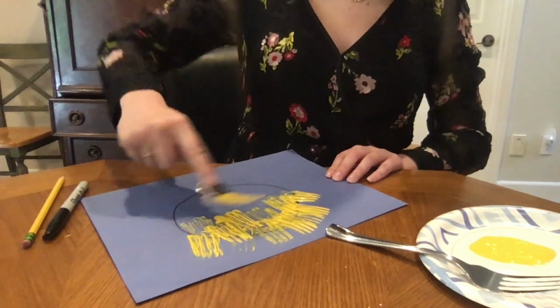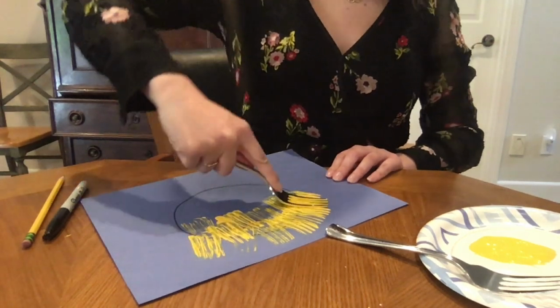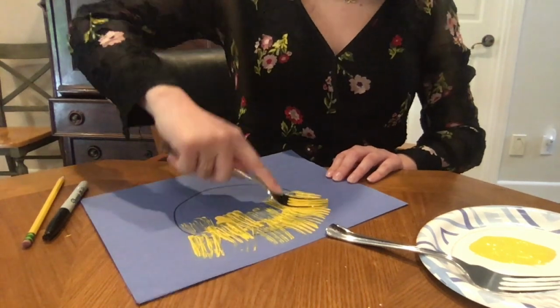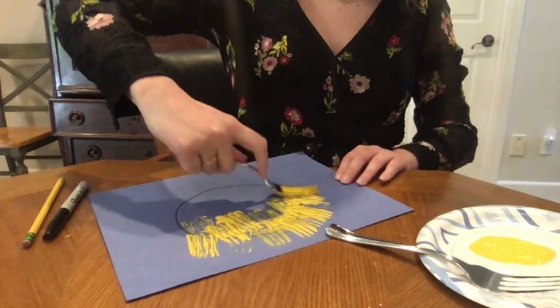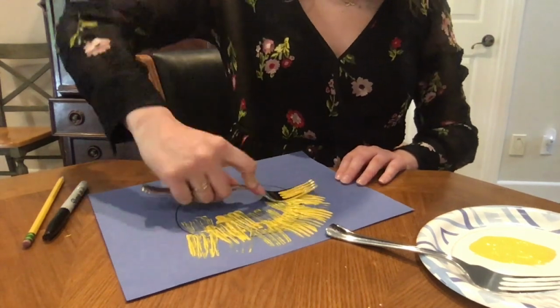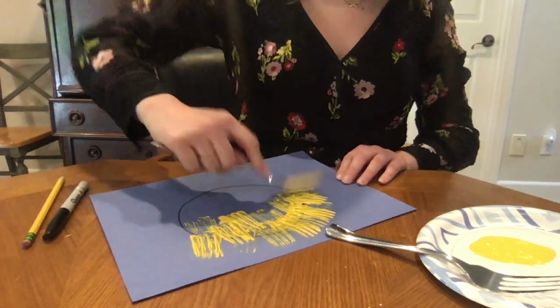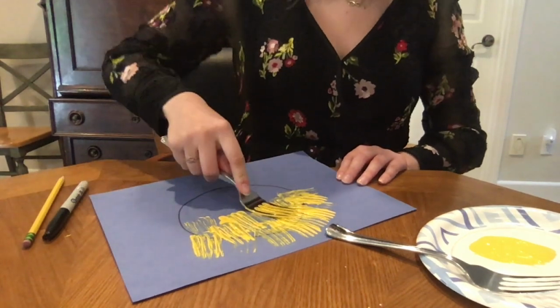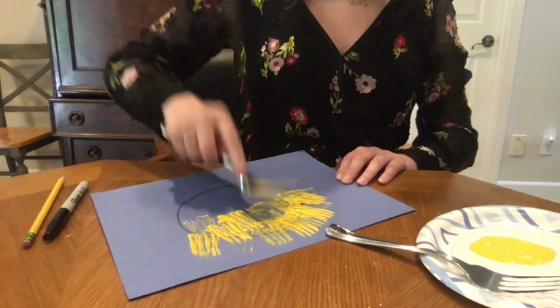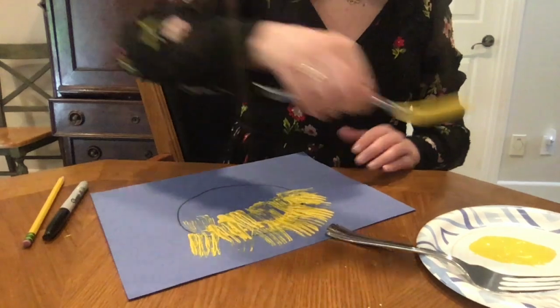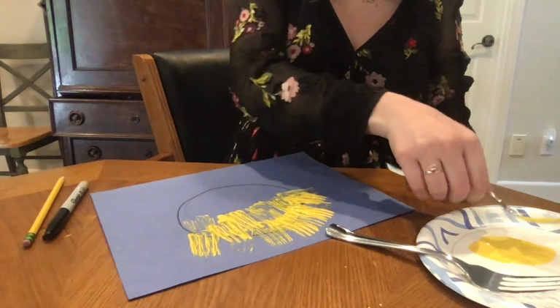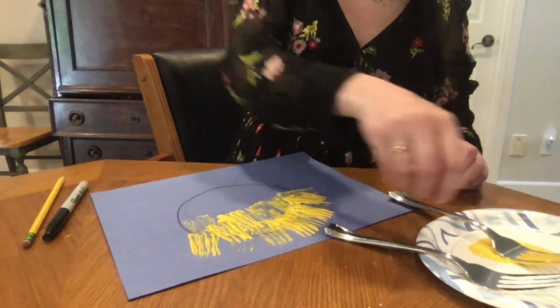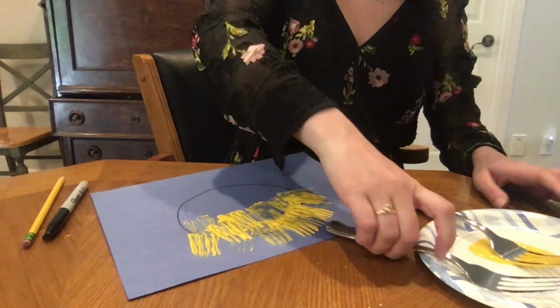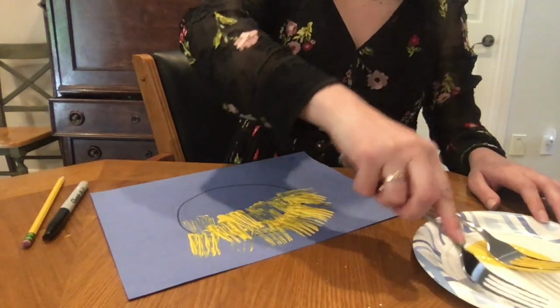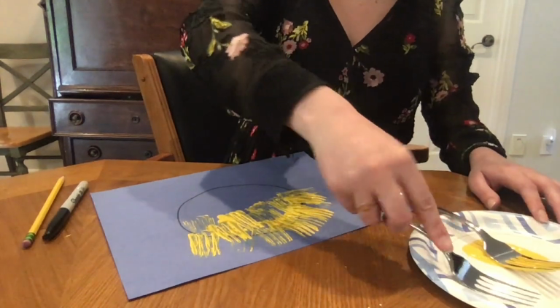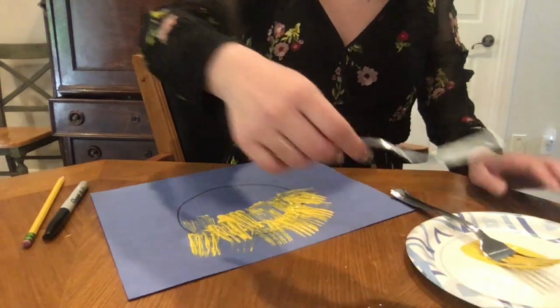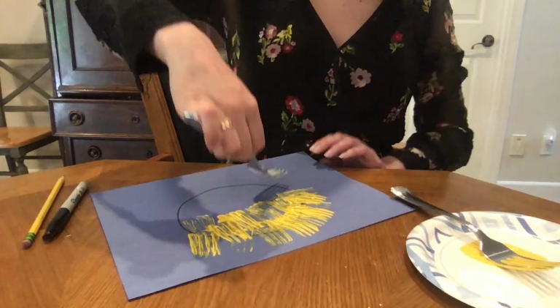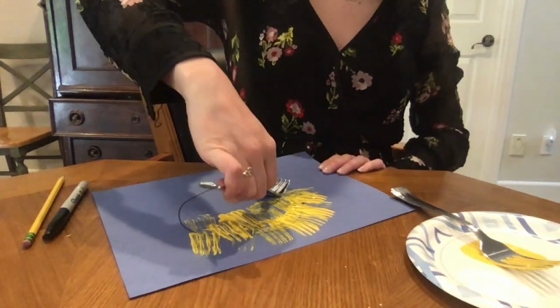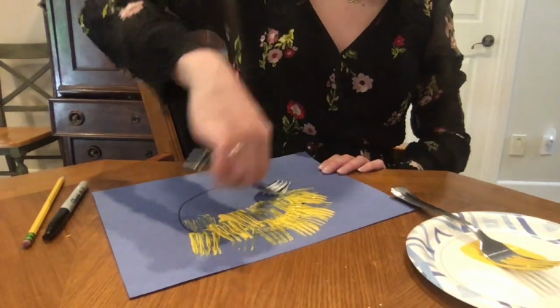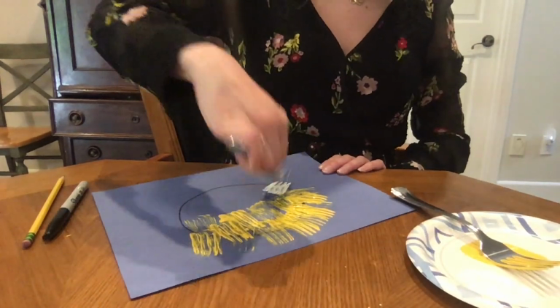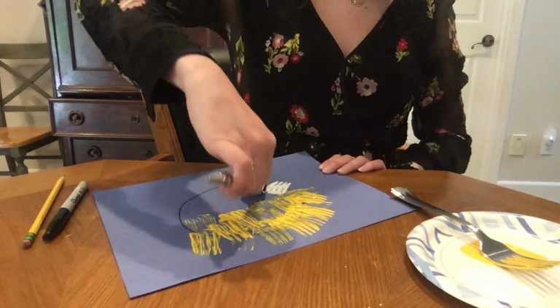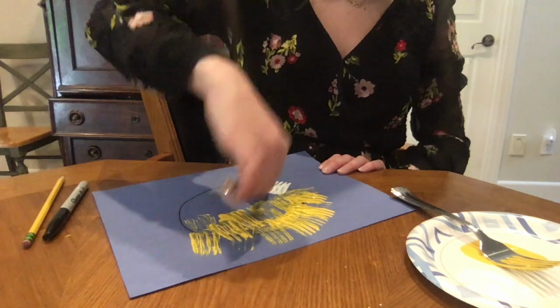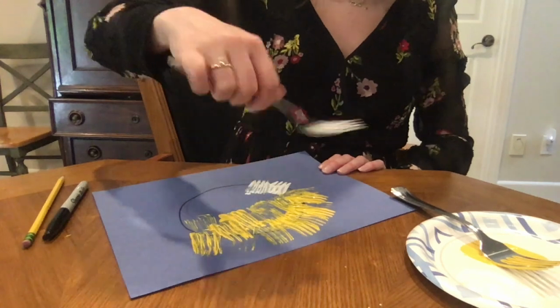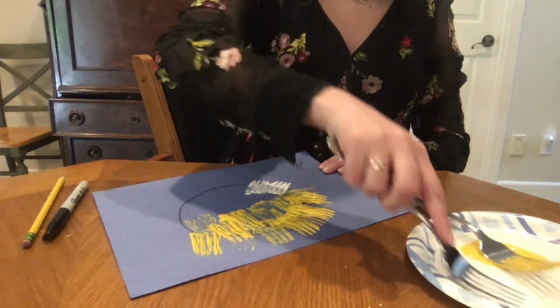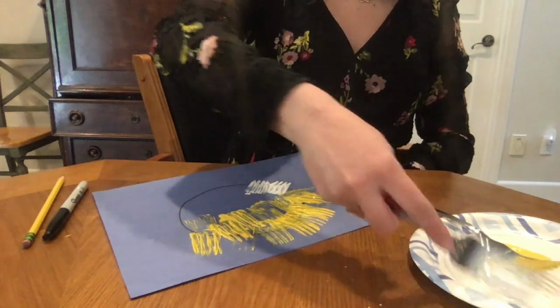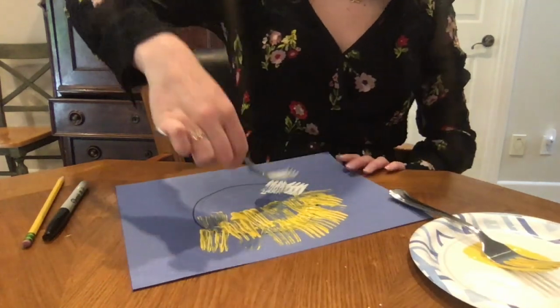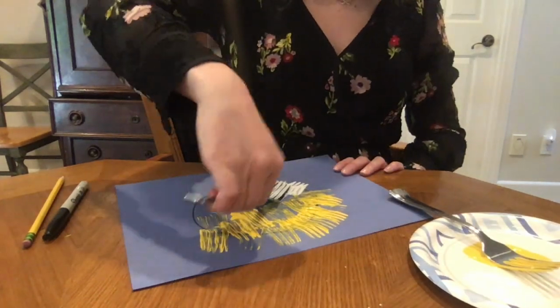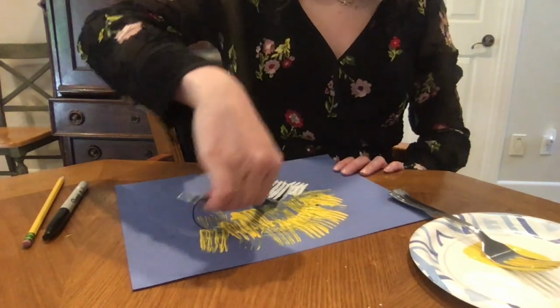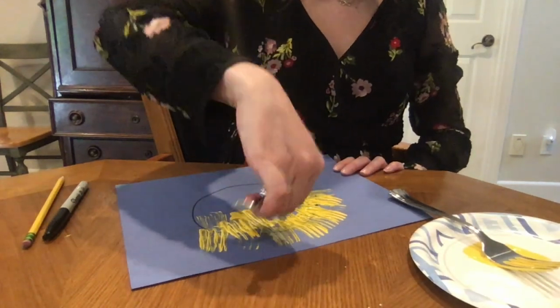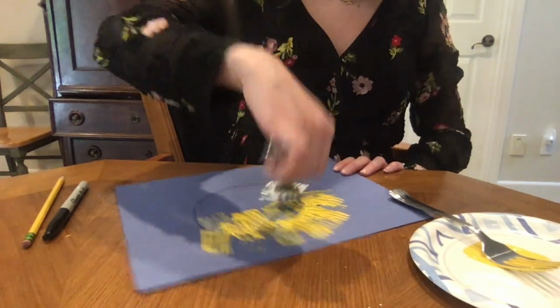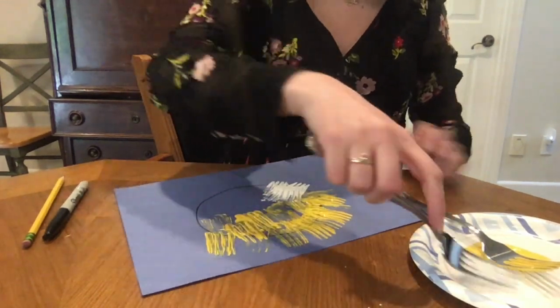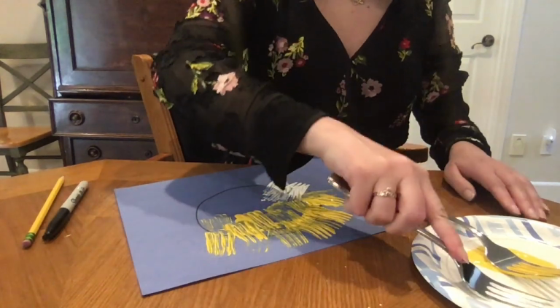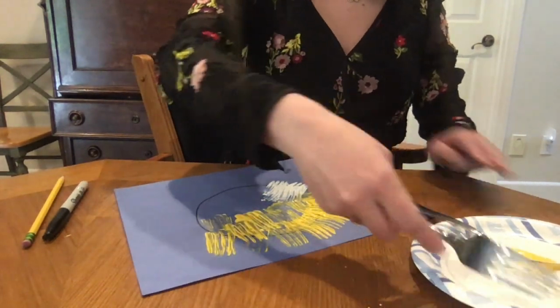Once we're done with the first color we're gonna take our second color and we're gonna continue giving the puffer fish the spikes. I used white and yellow. What colors are you guys using?